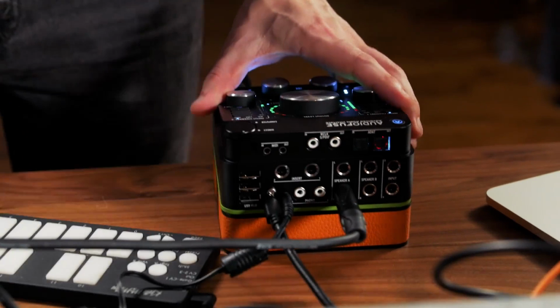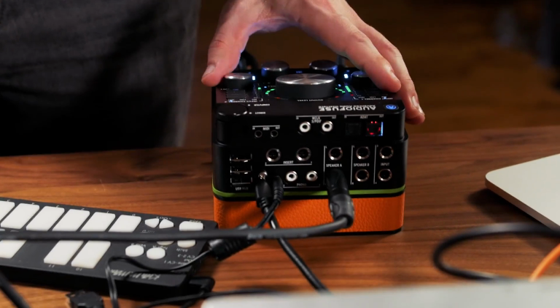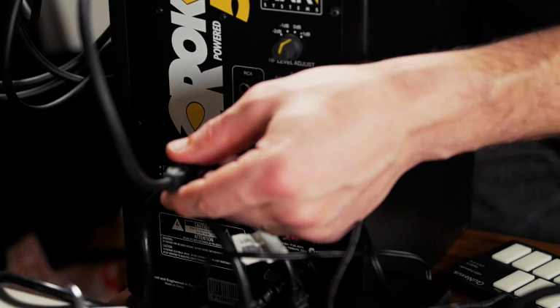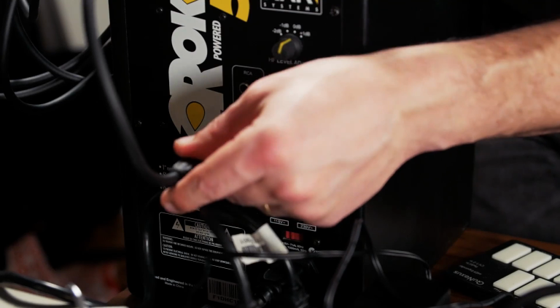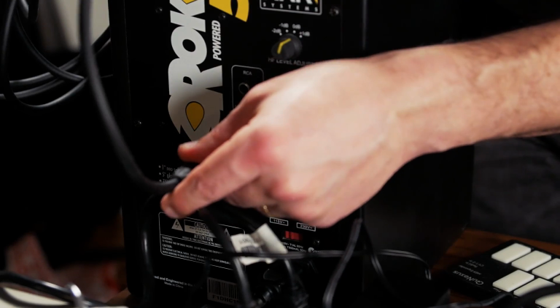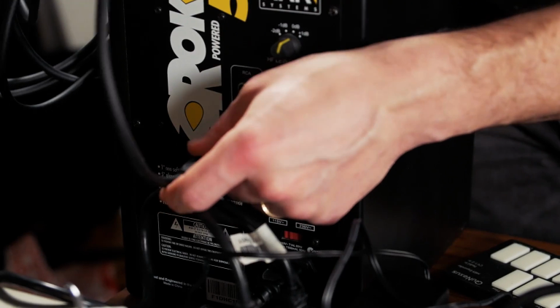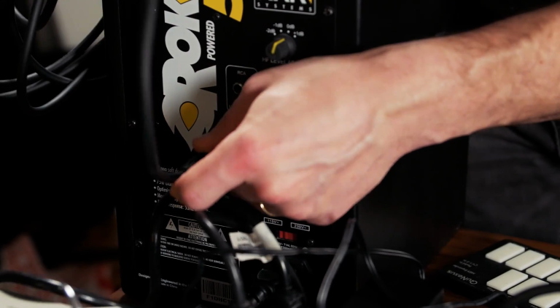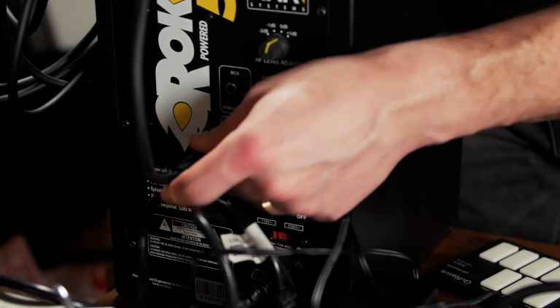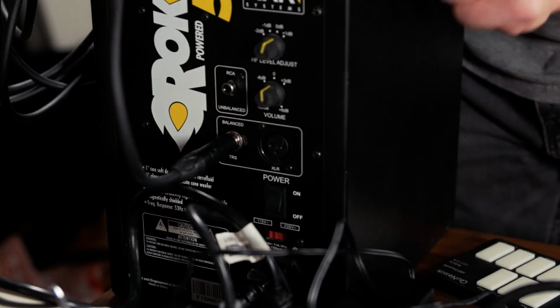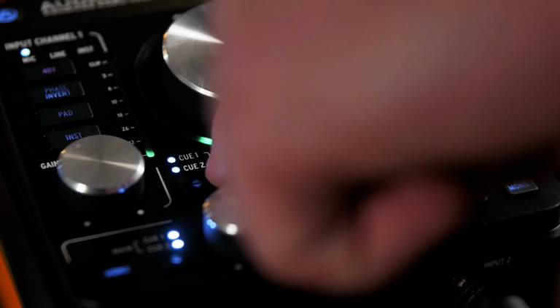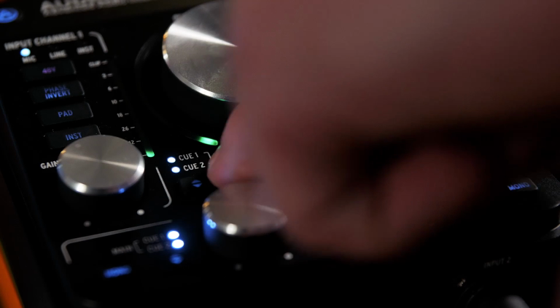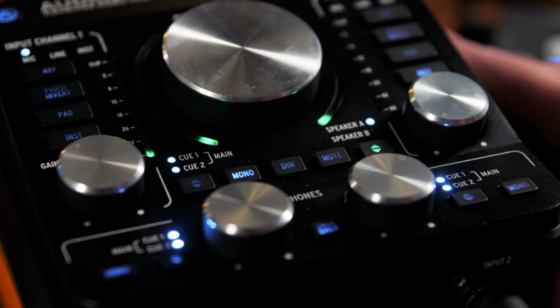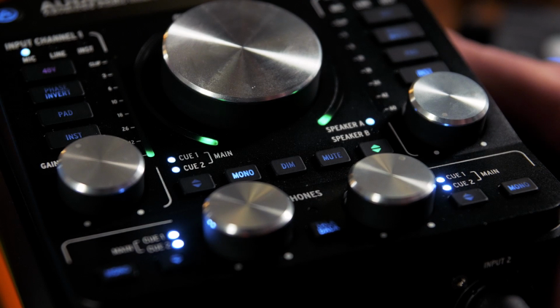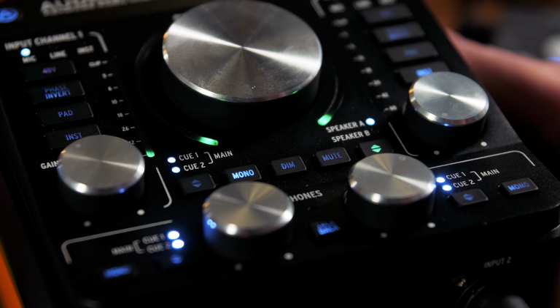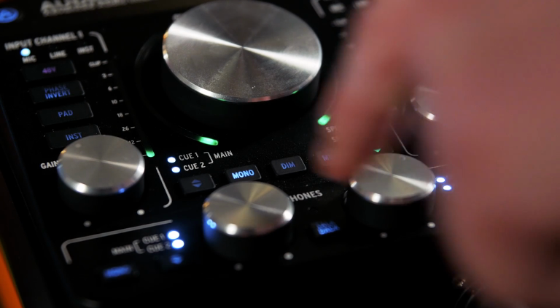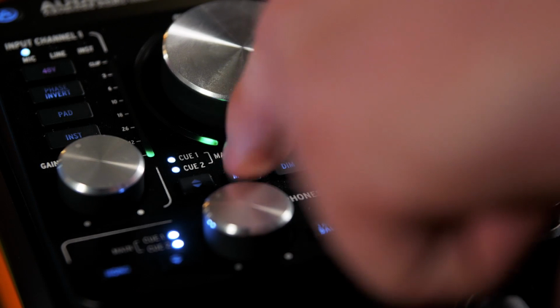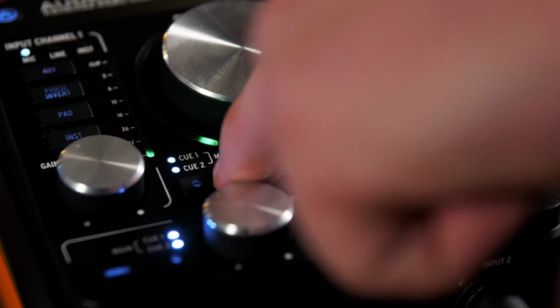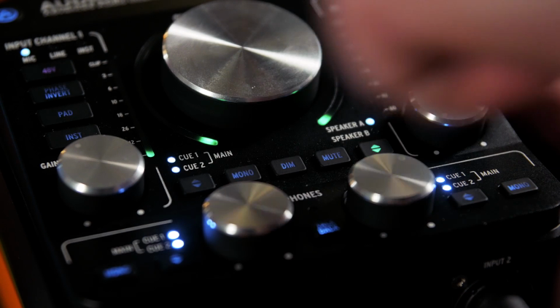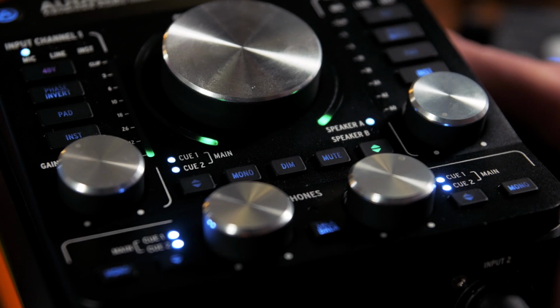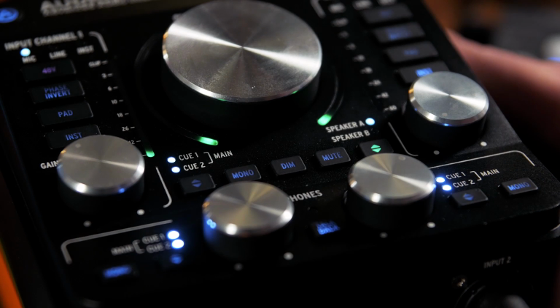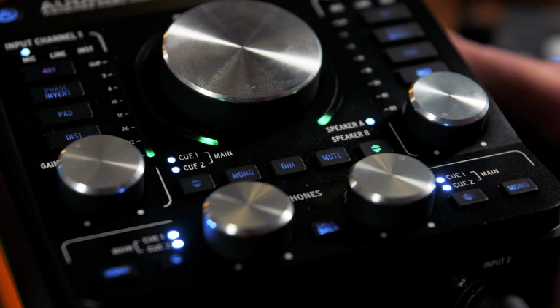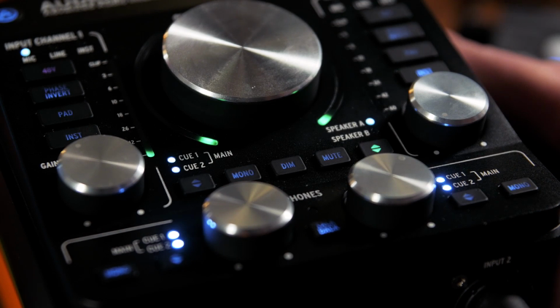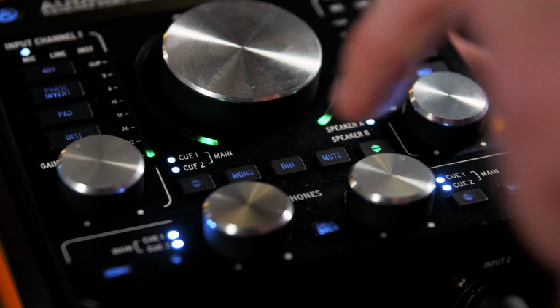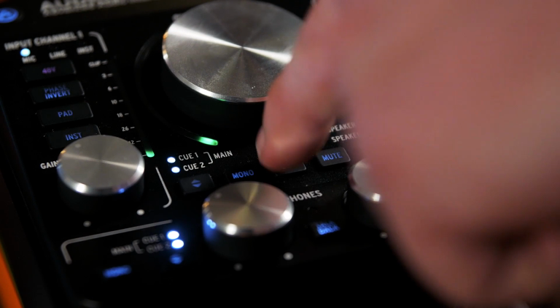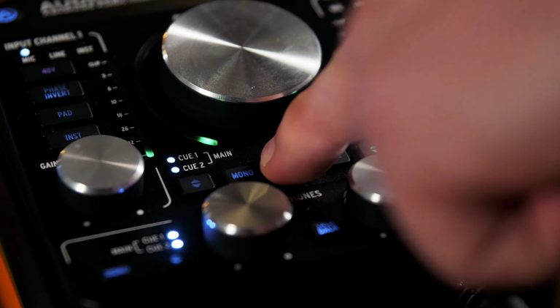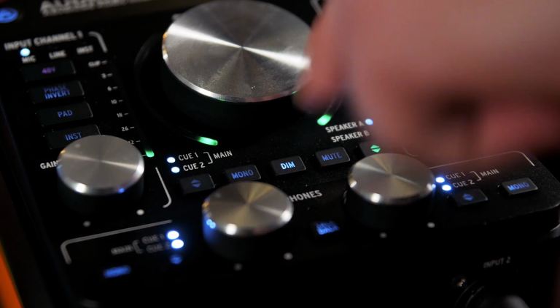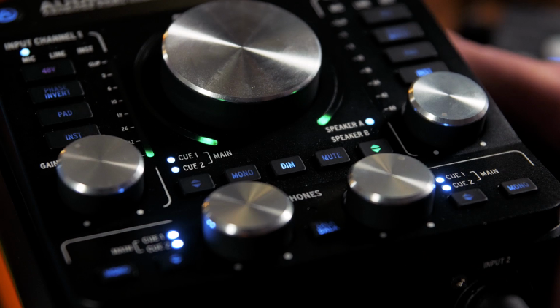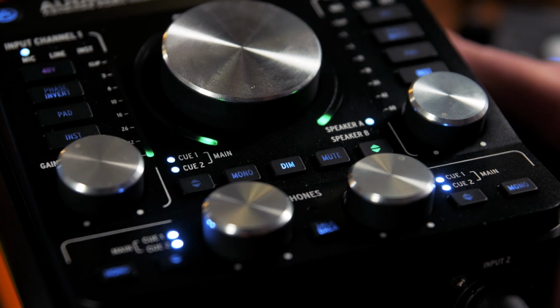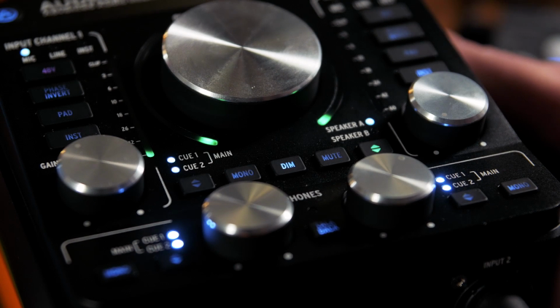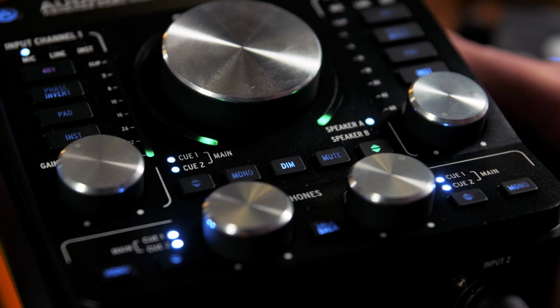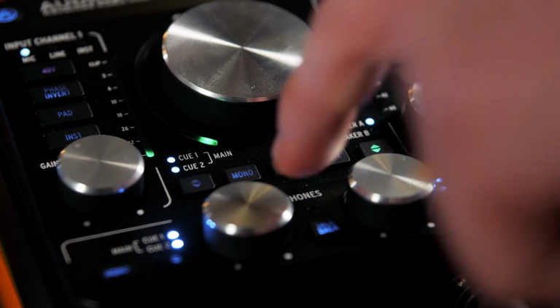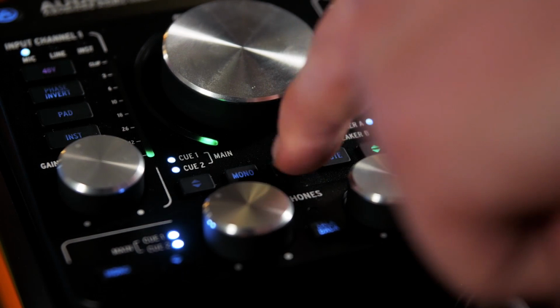Two sets of balanced quarter-inch speaker outputs make it easy to hear your mixes through two different sets of speakers, especially with the extensive control over speaker selection and playback via multiple cue mixes, mono and dim modes, and a handy mute button.